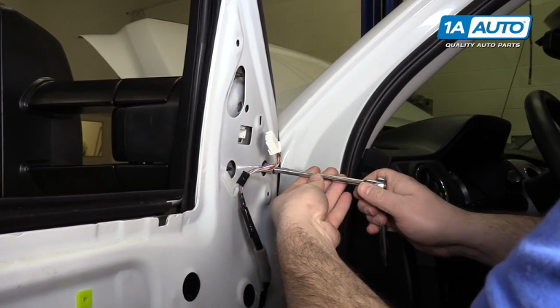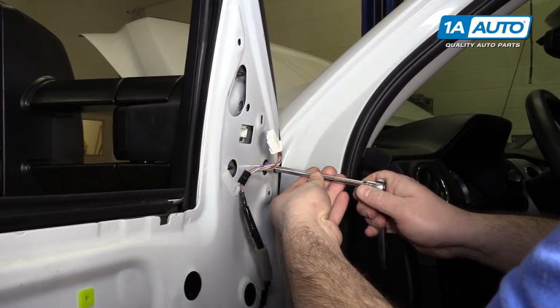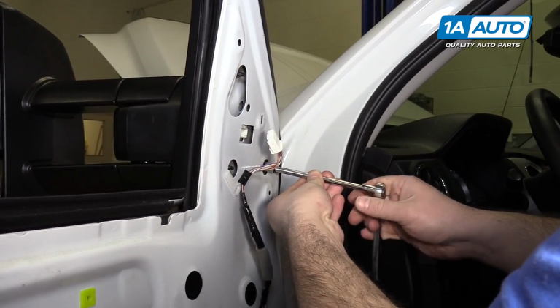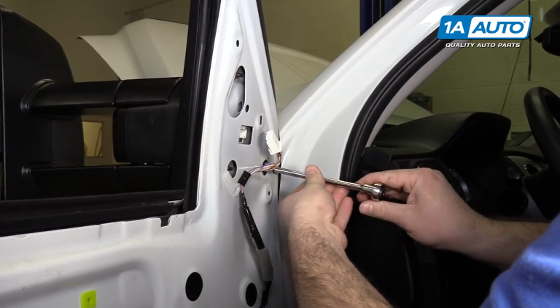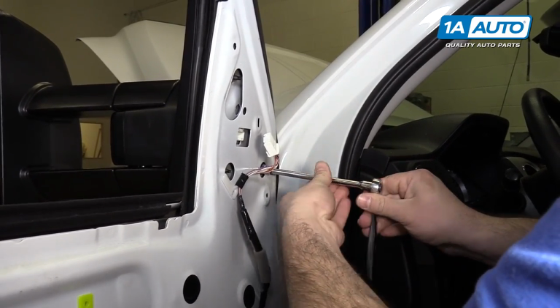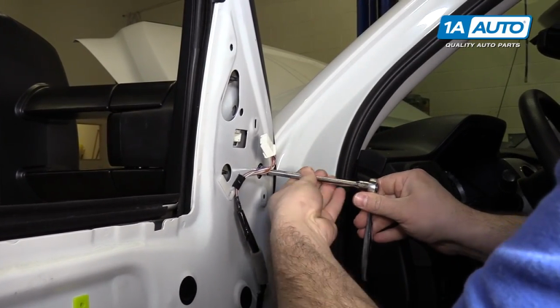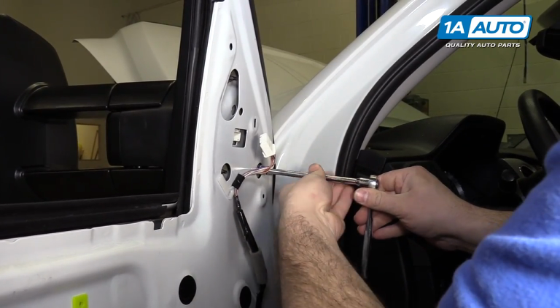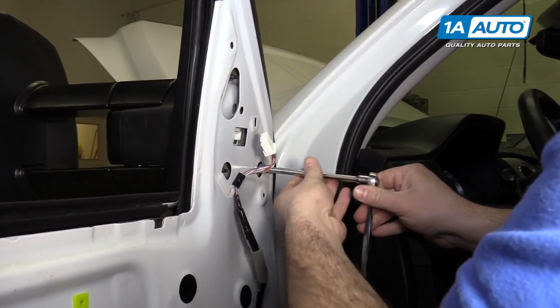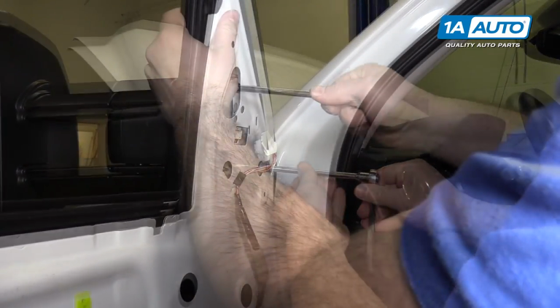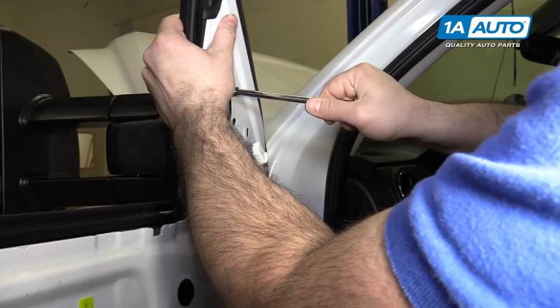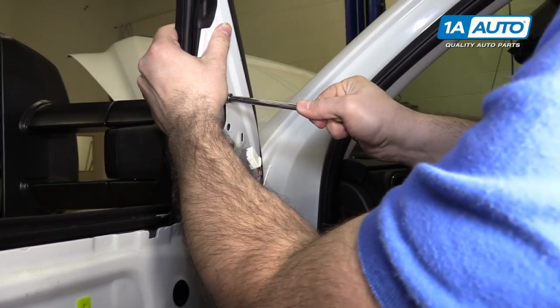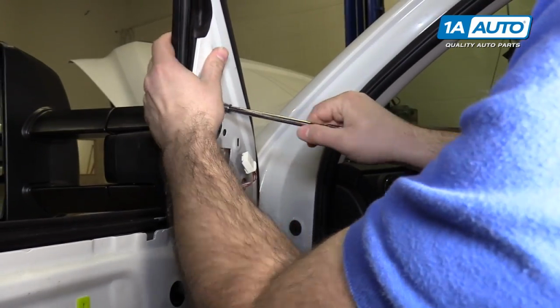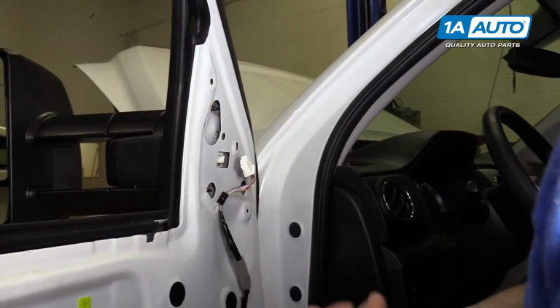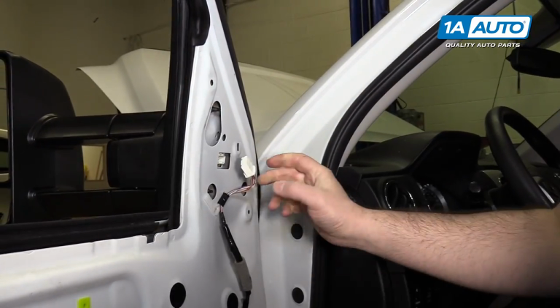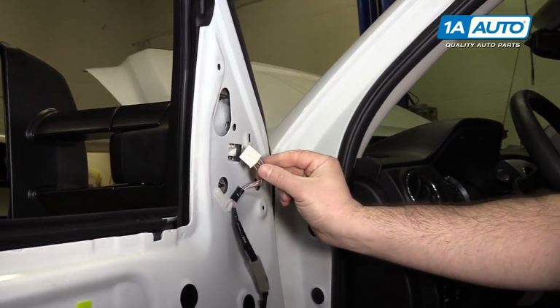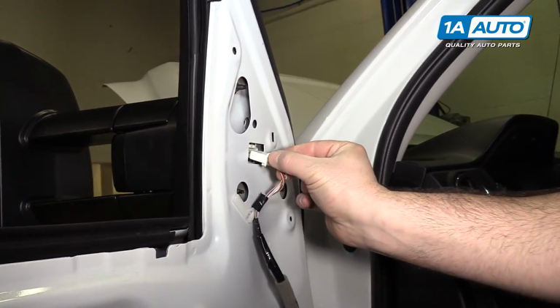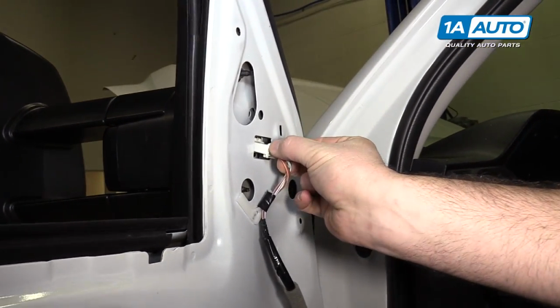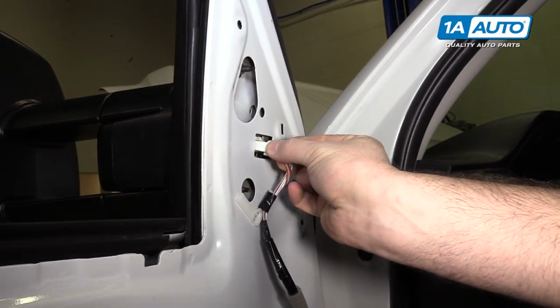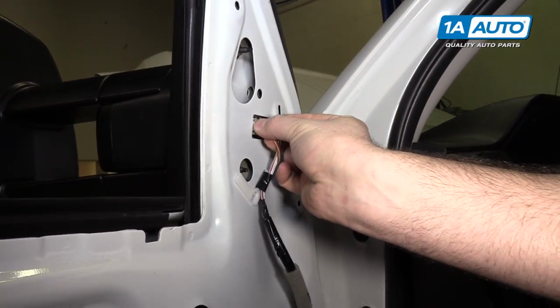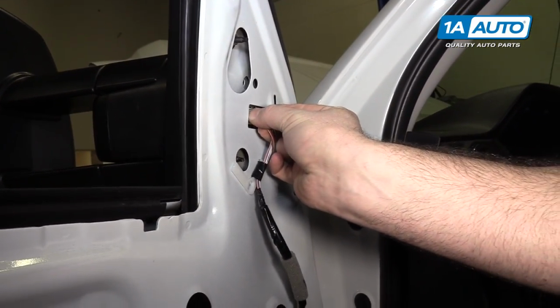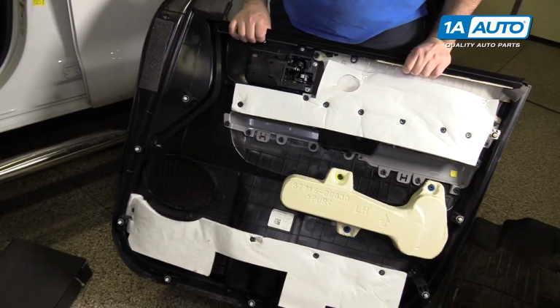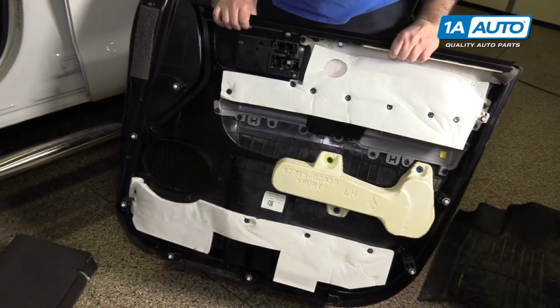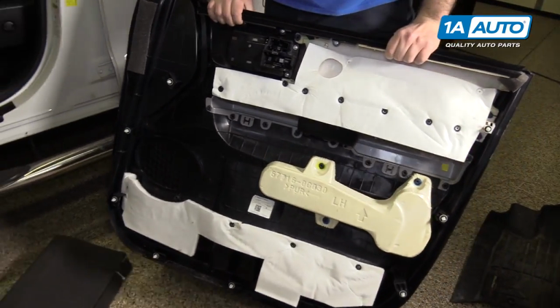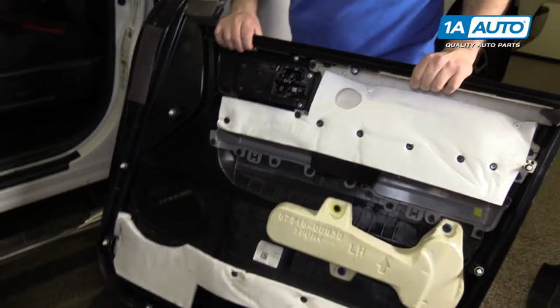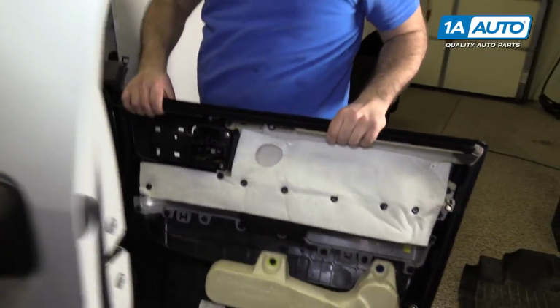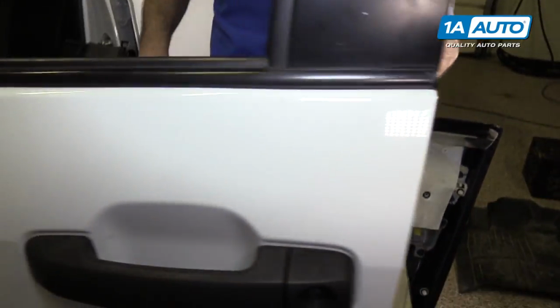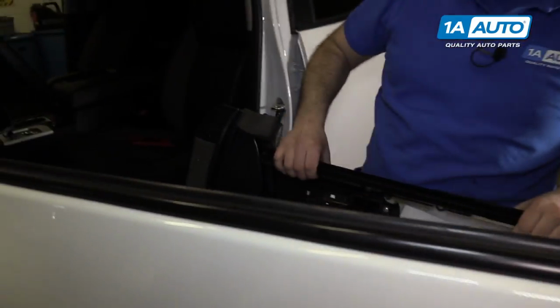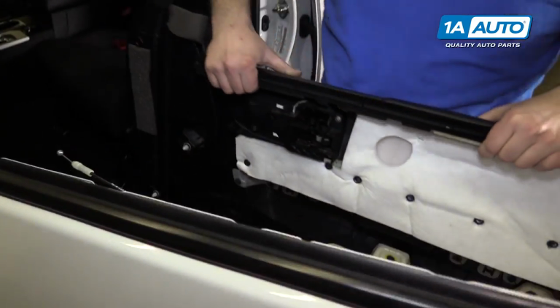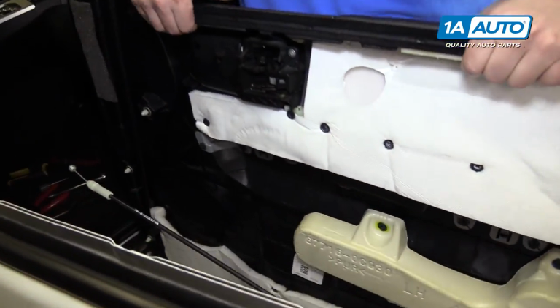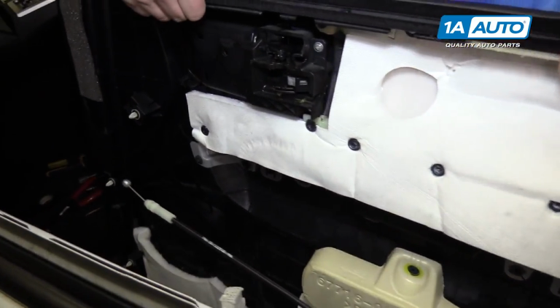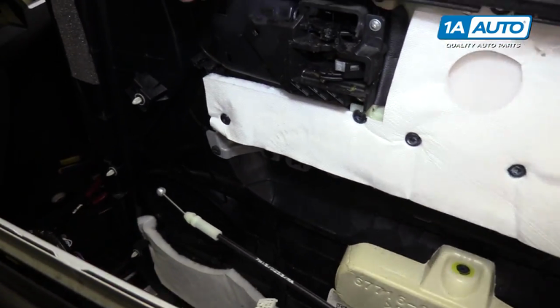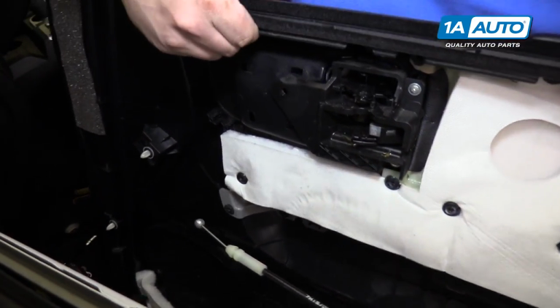Do the same for the other two nuts. Finally, plug it back in and reinstall your door panel. This process will be the same for both sides.